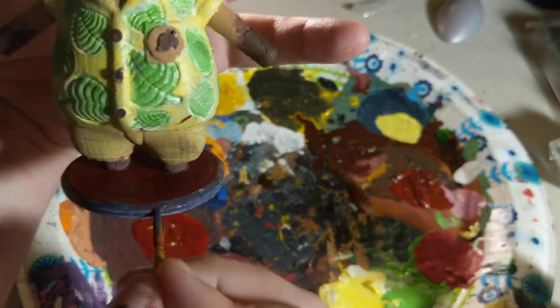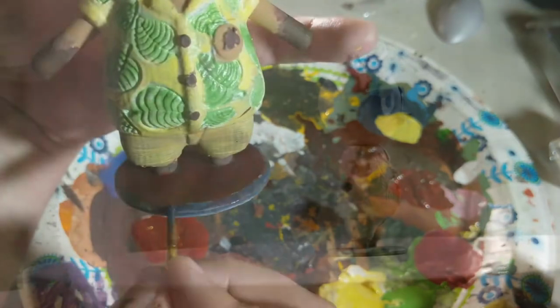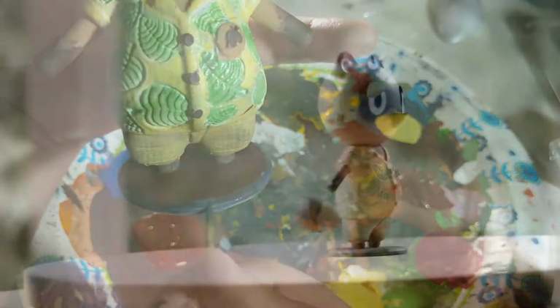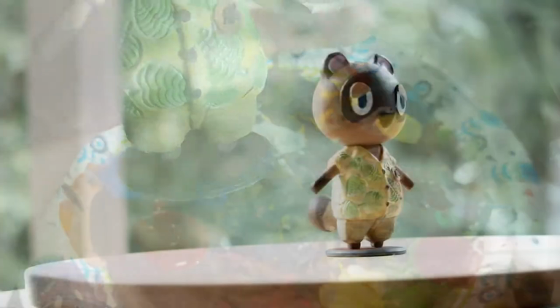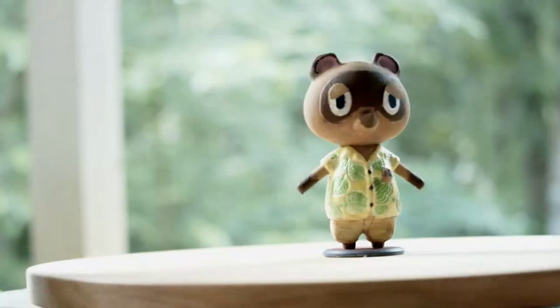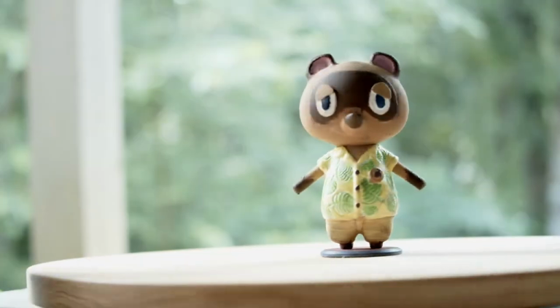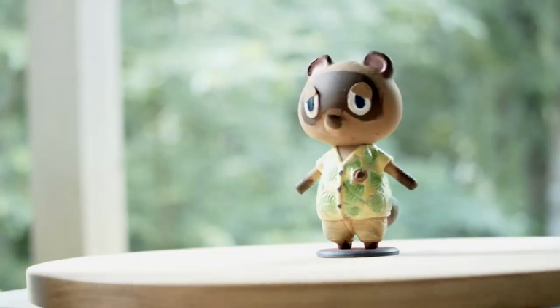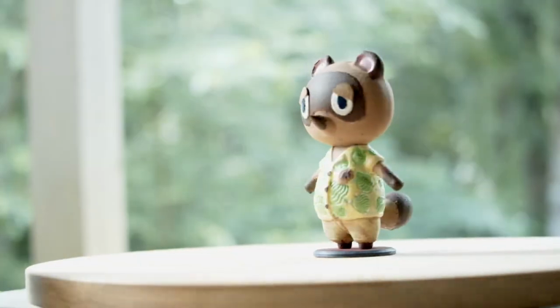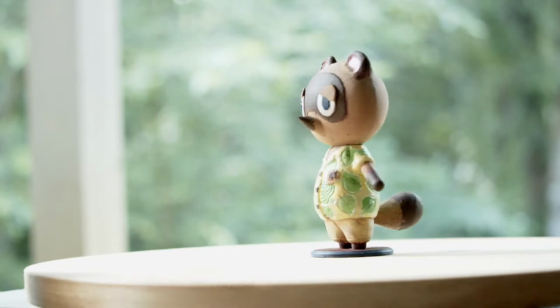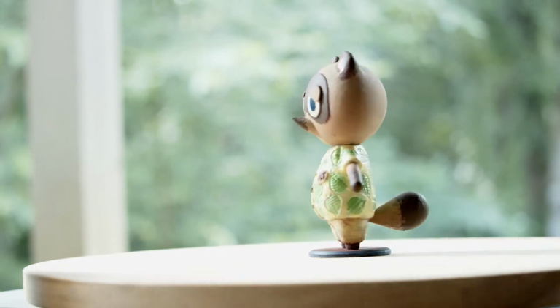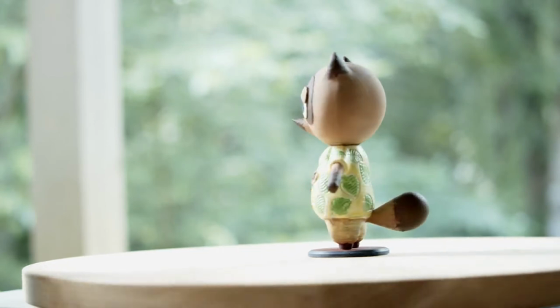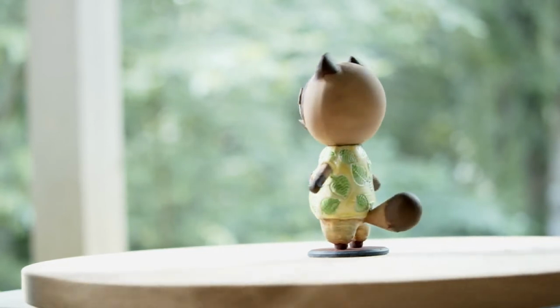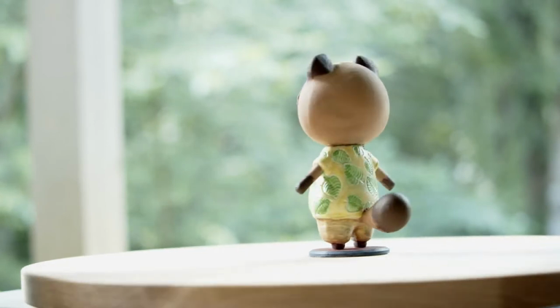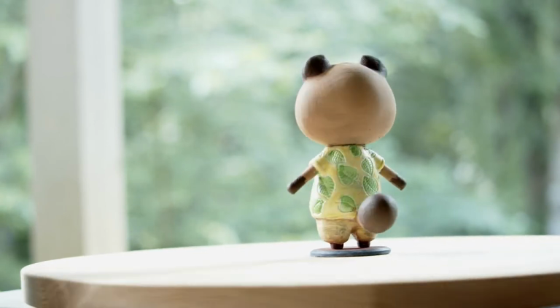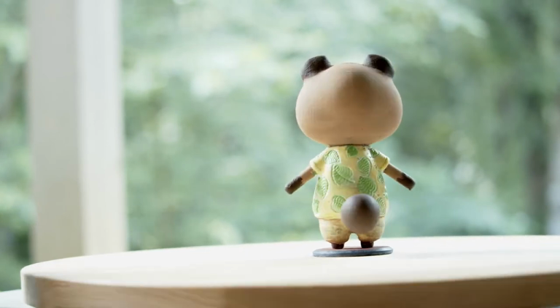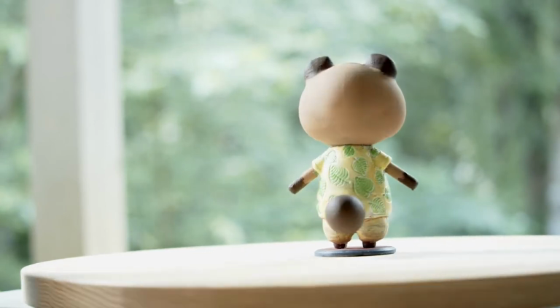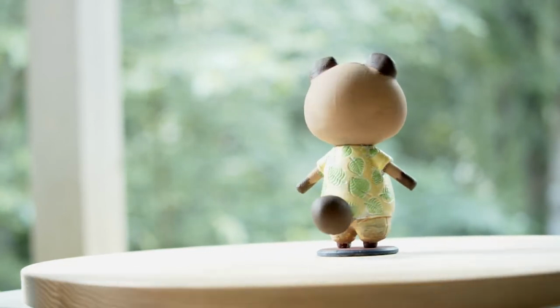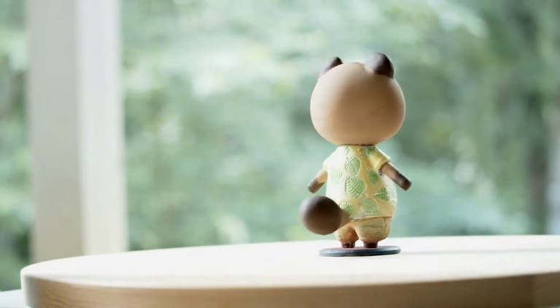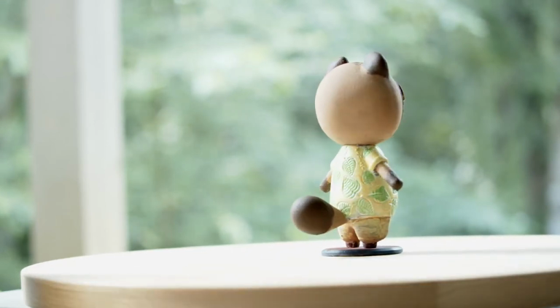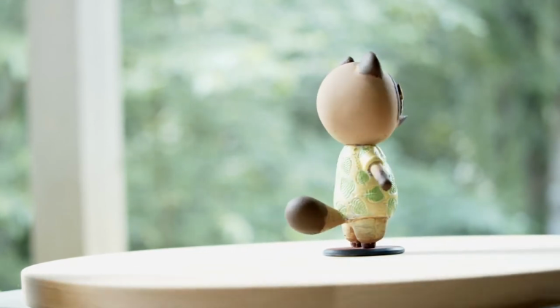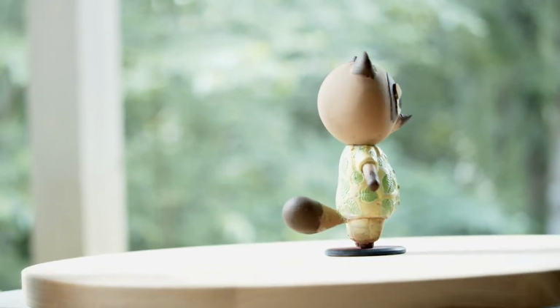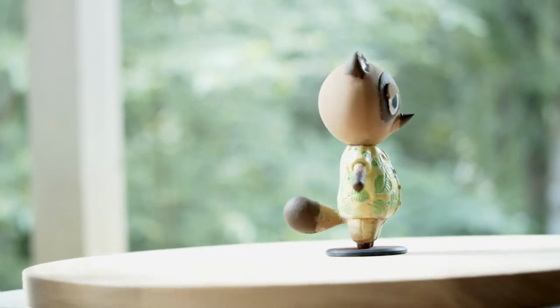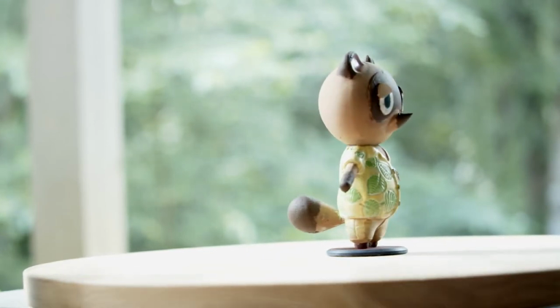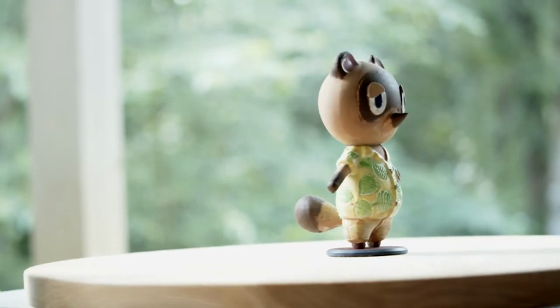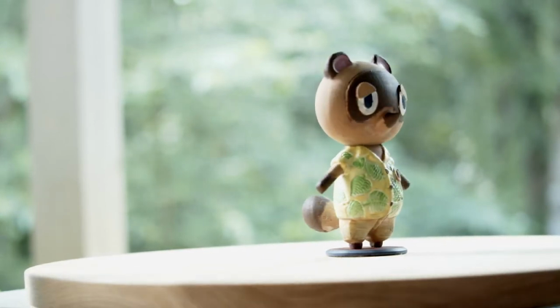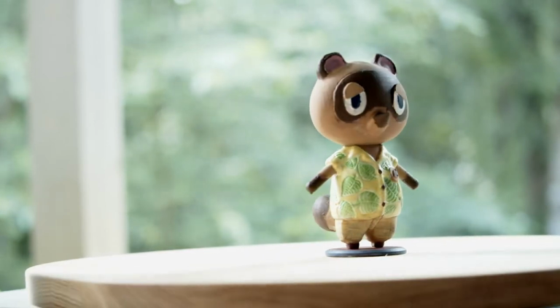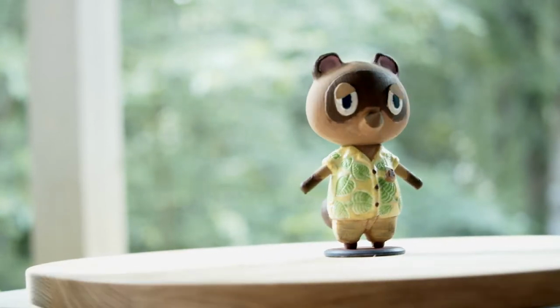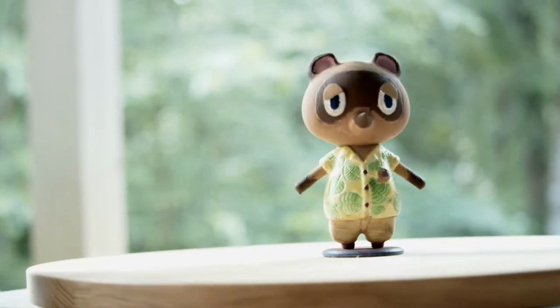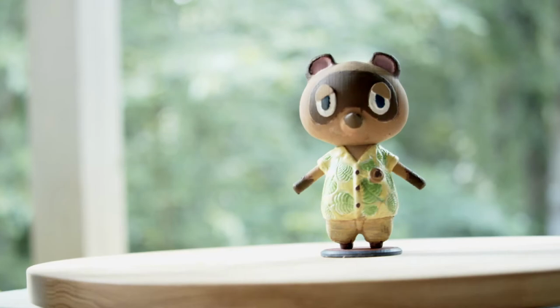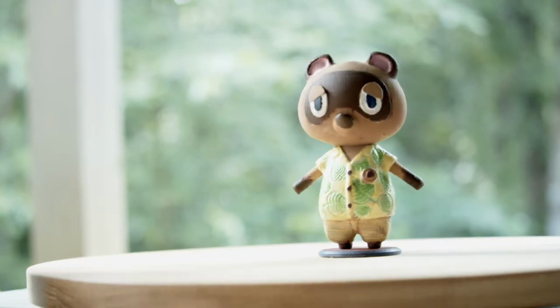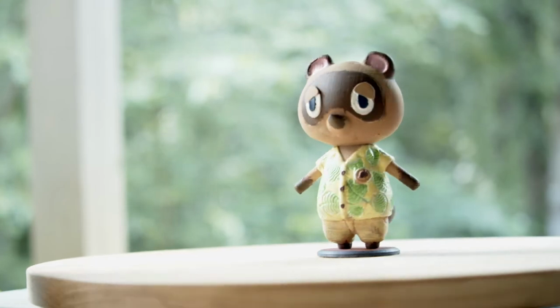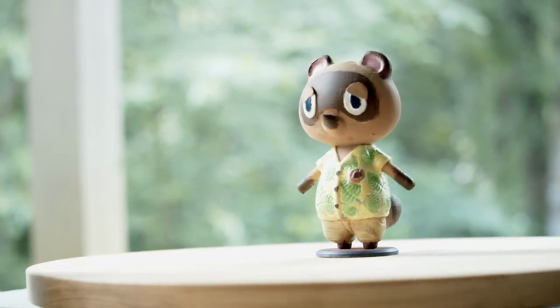Overall I'm very pleased with how the piece turned out. That being said, it's not perfect — but it does have personality.